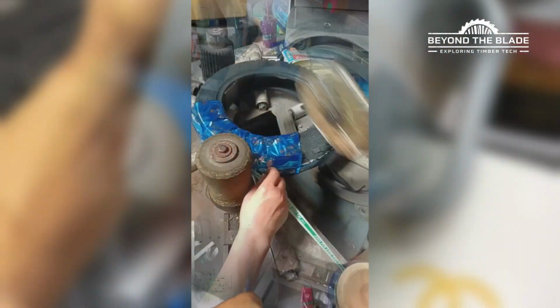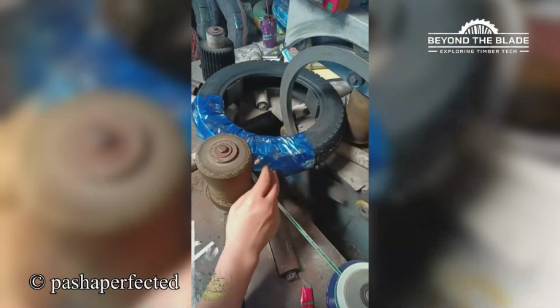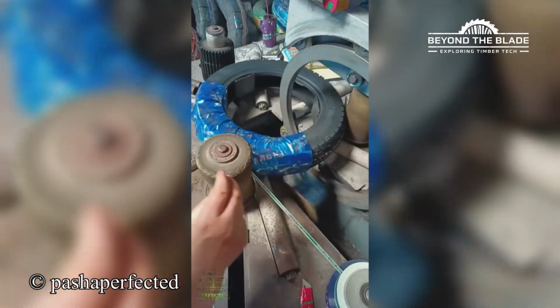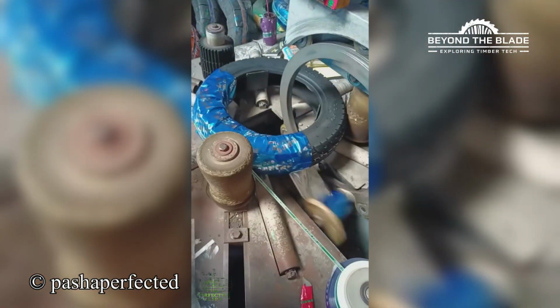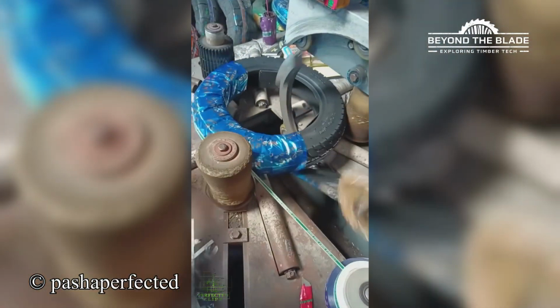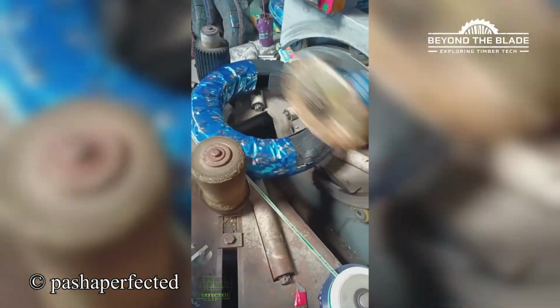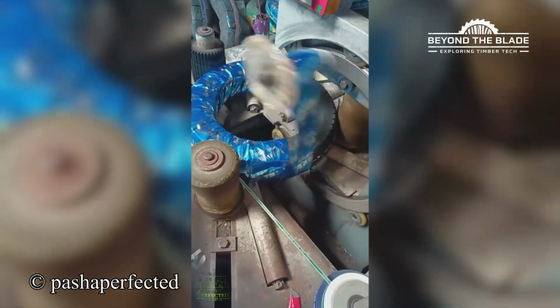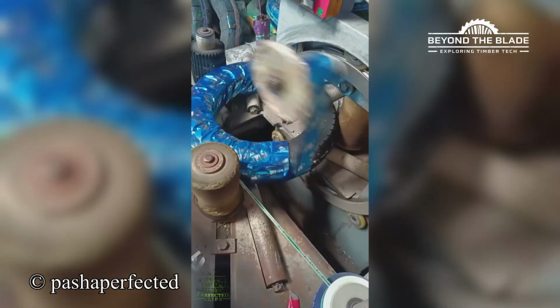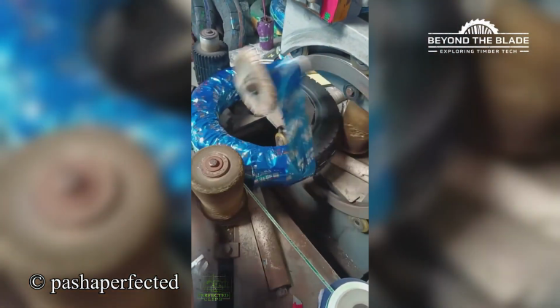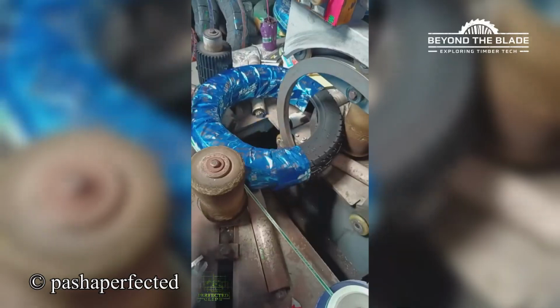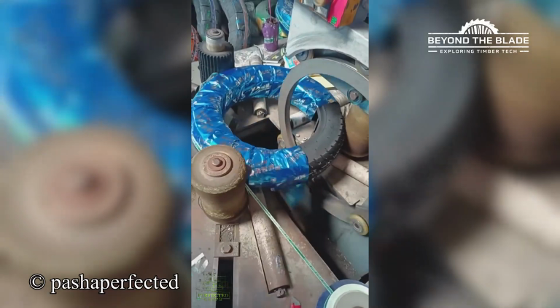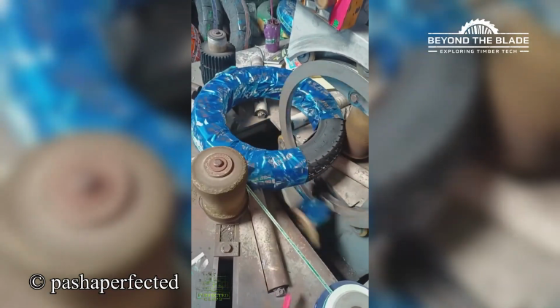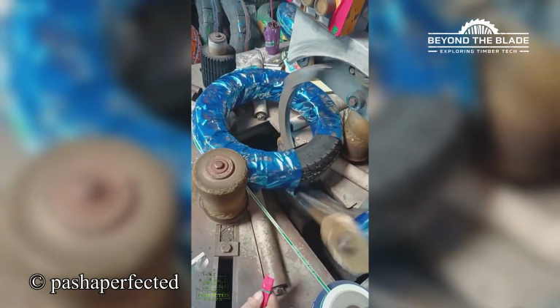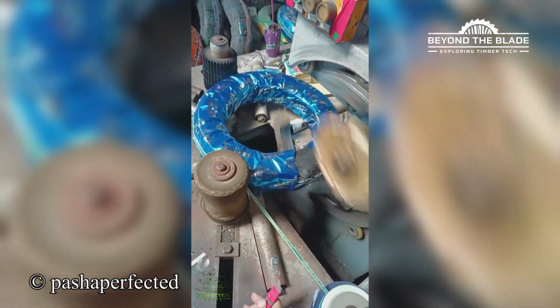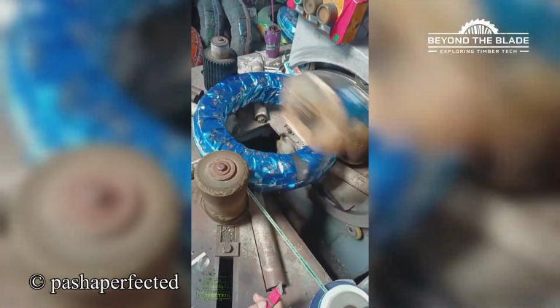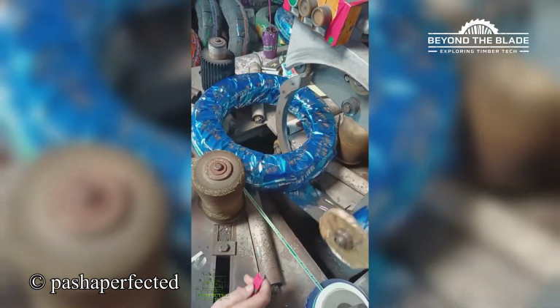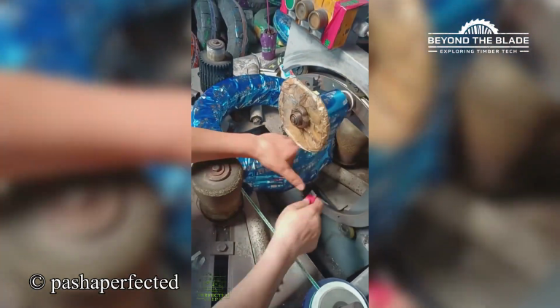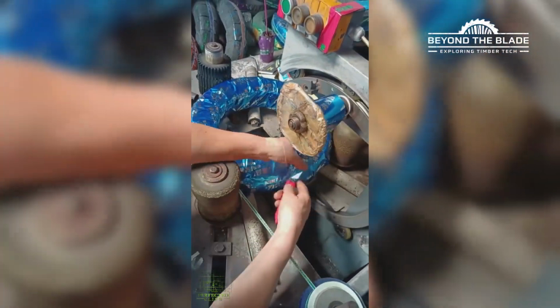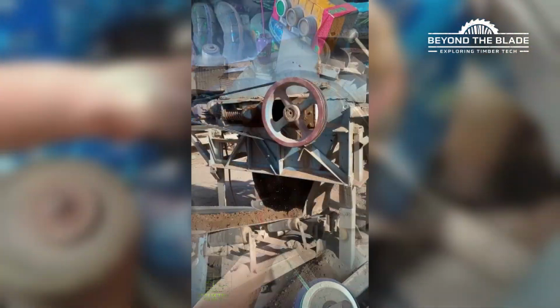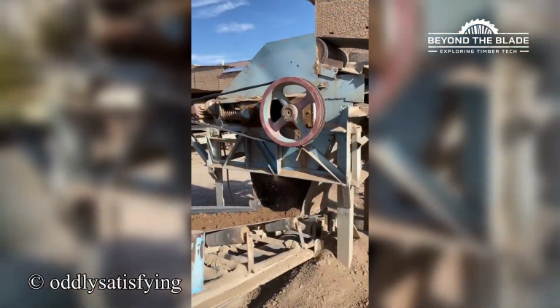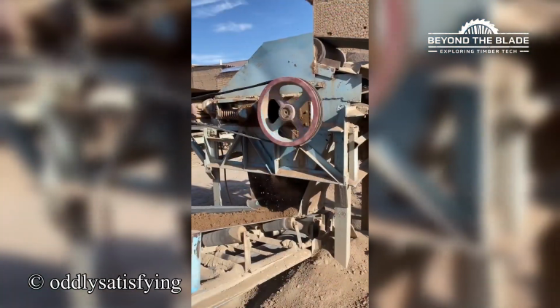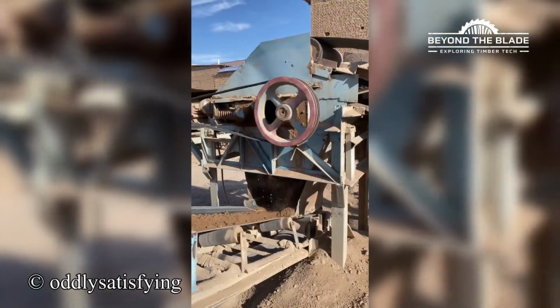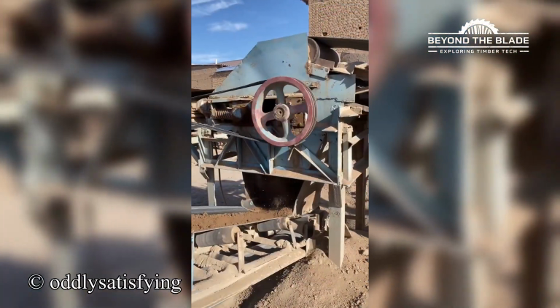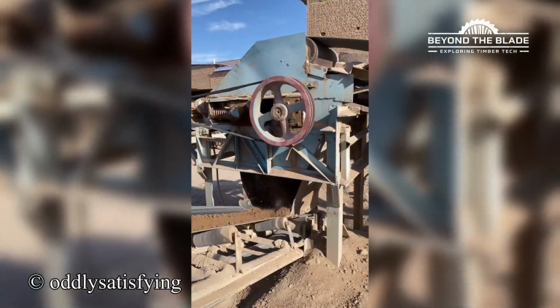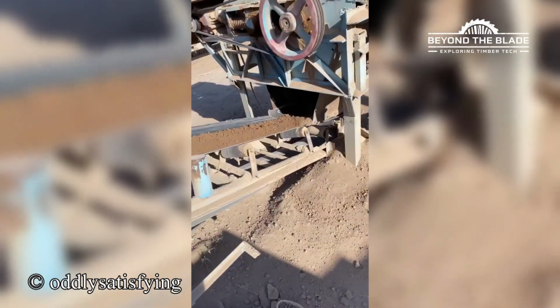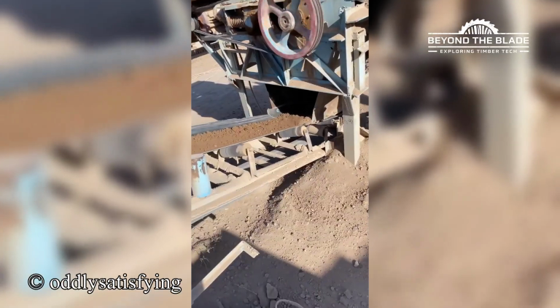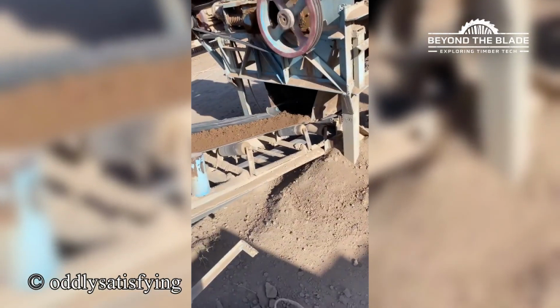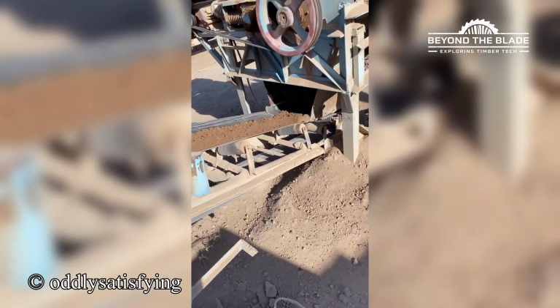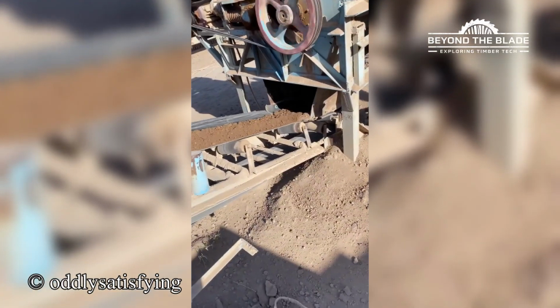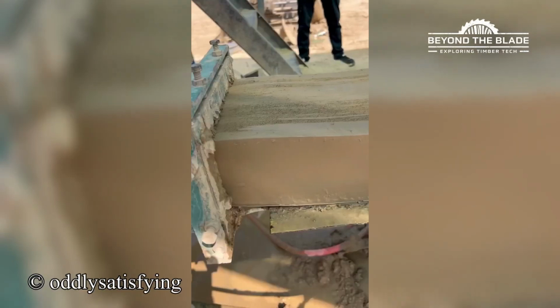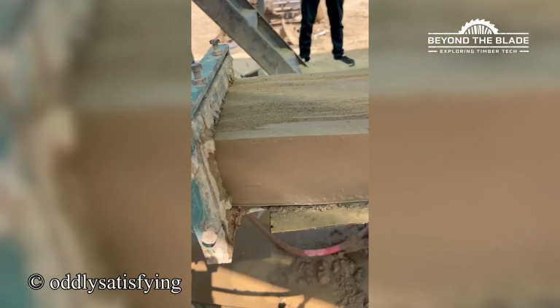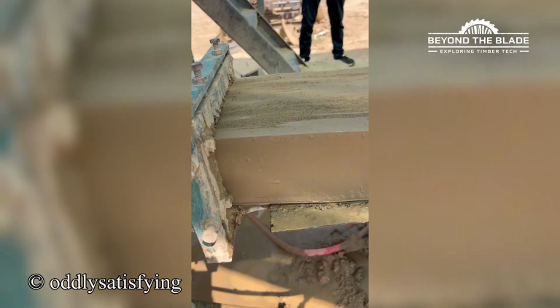That's some serious speed. Humans? Never heard of them. These bricks build themselves now.